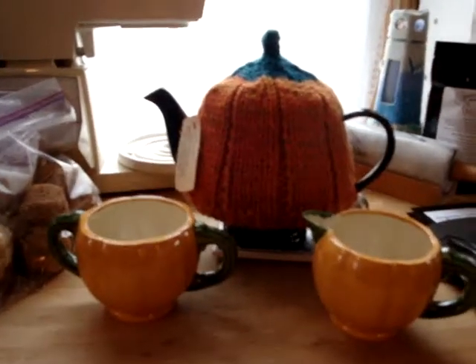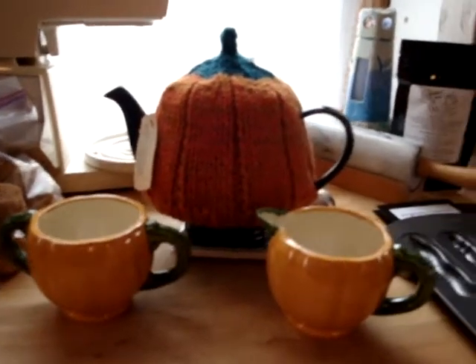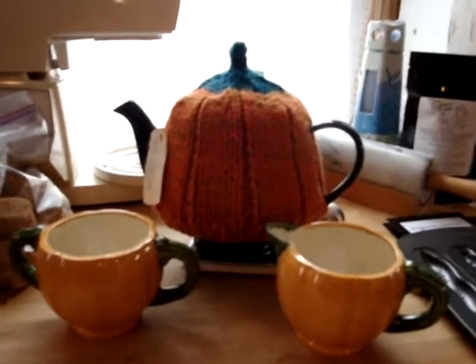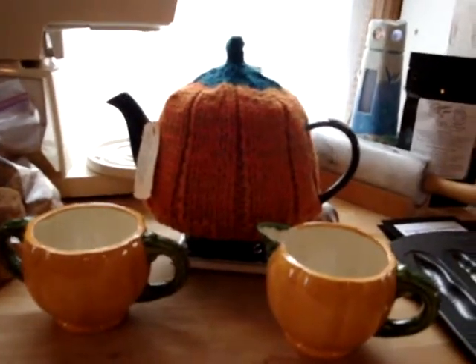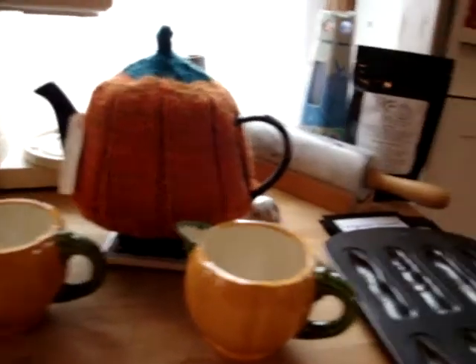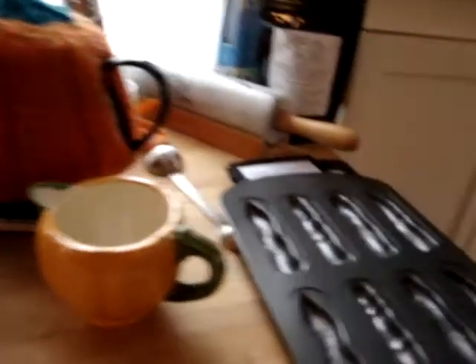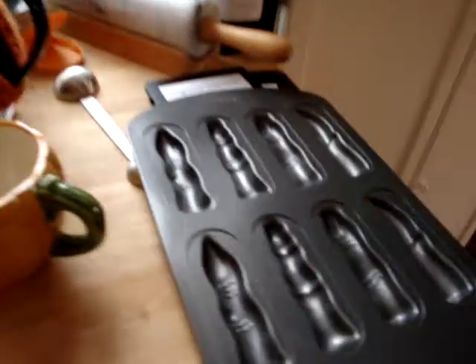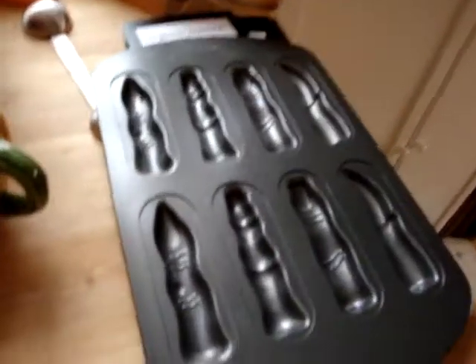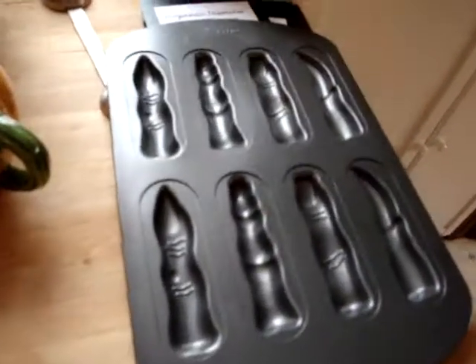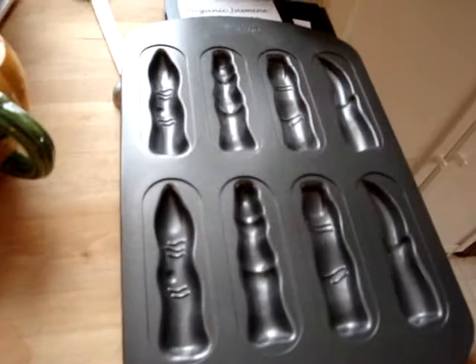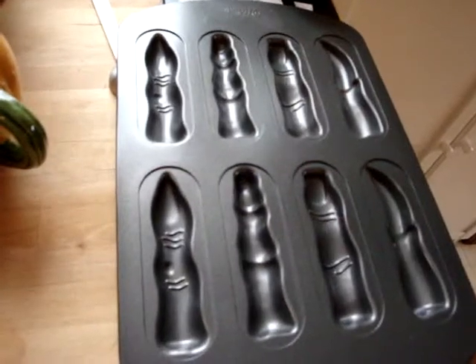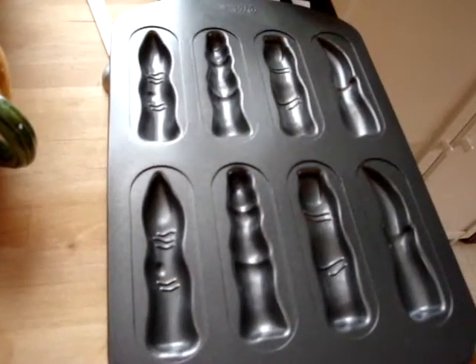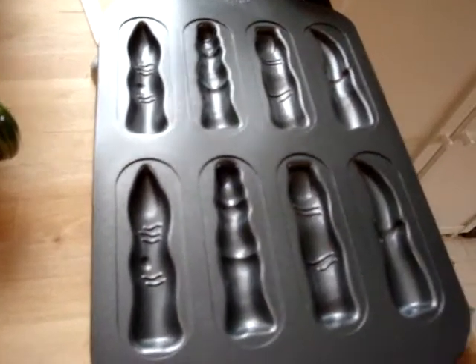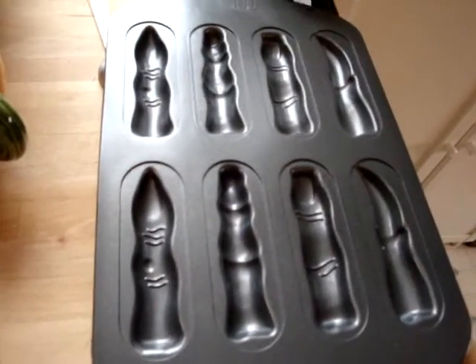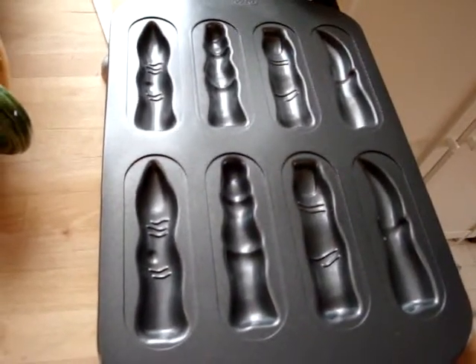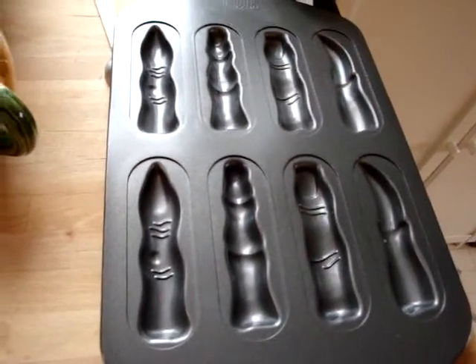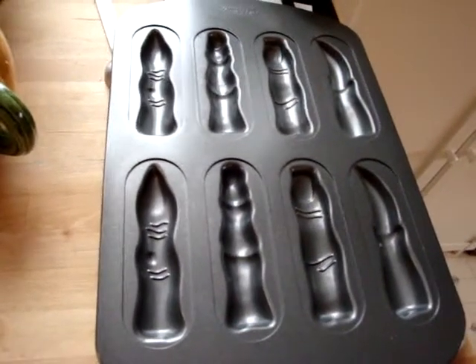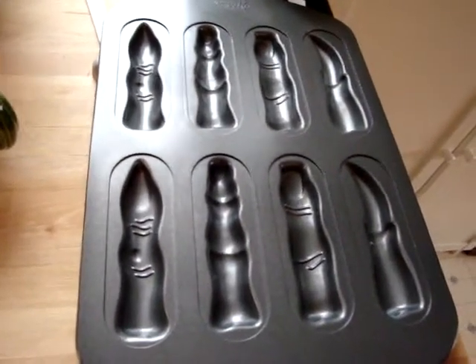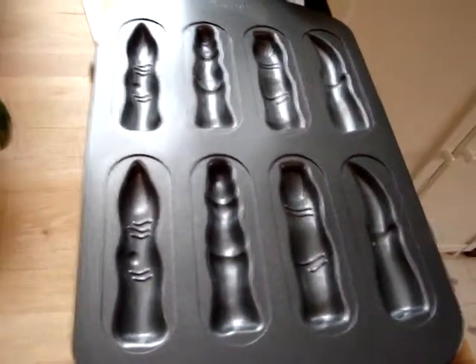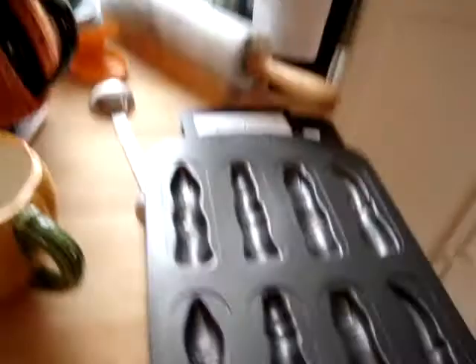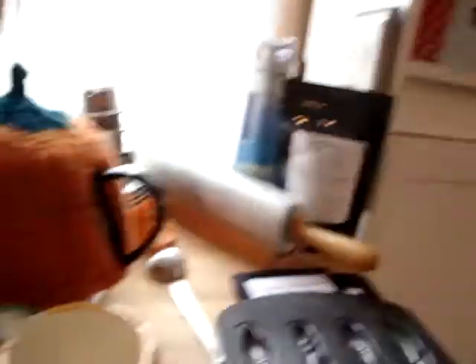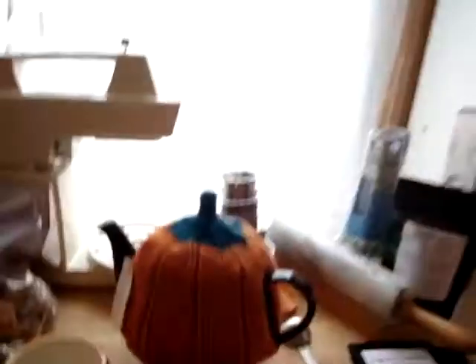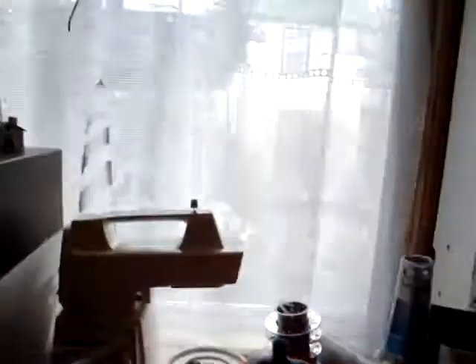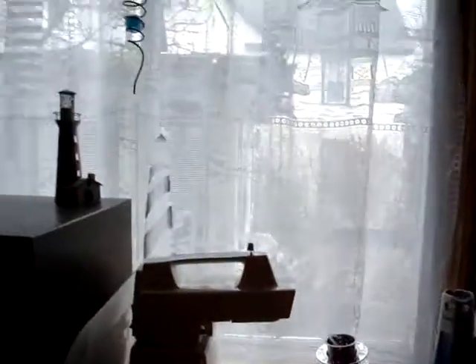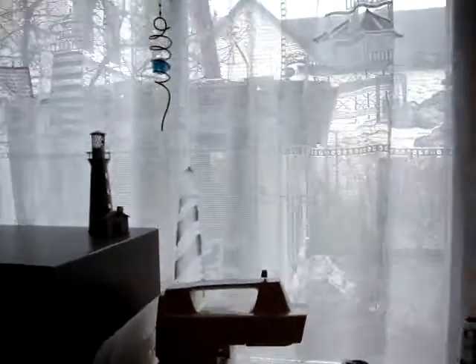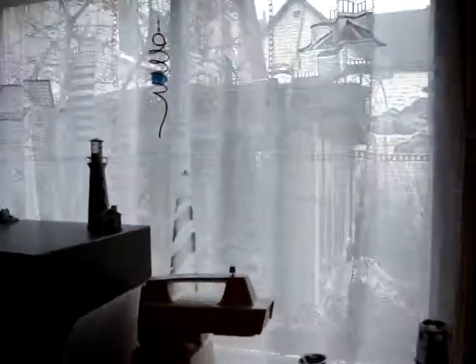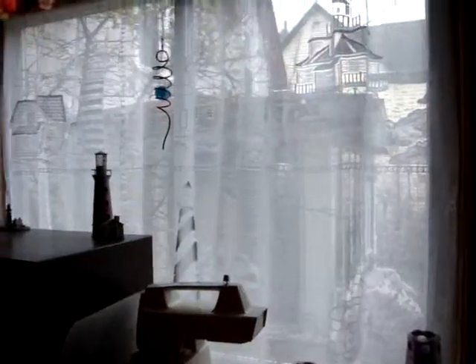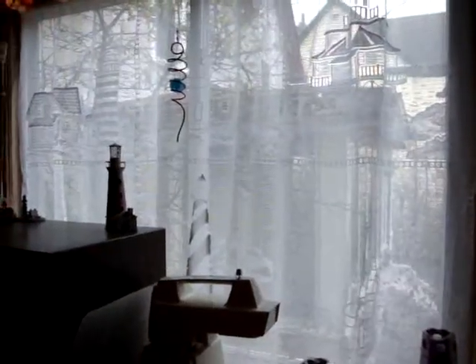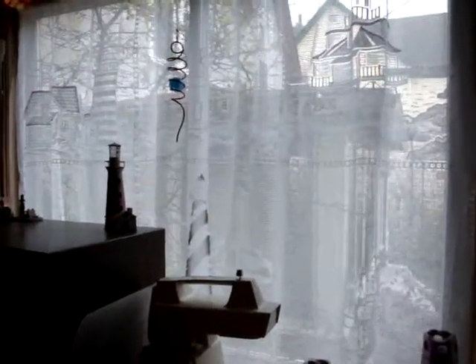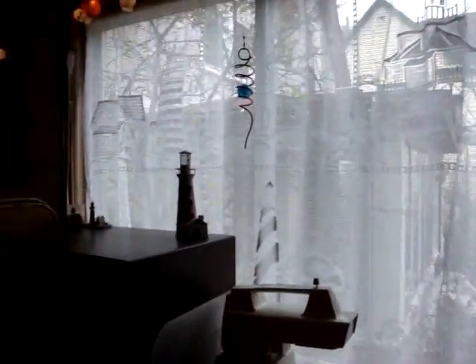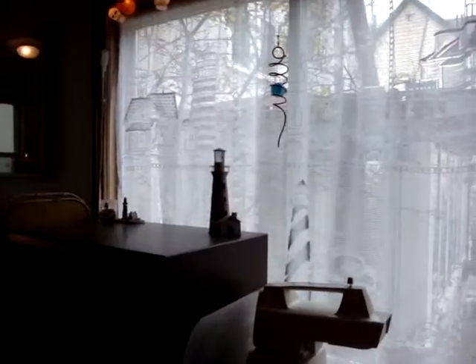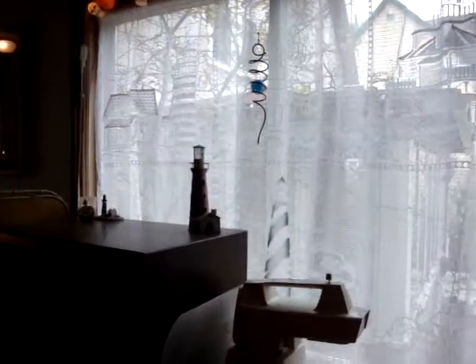Great store on Etsy. And I did not use these because I did not have time, but I think this is just the world's funniest baking pan. And for those of you who don't know our kitchen — yes, we like lighthouses.